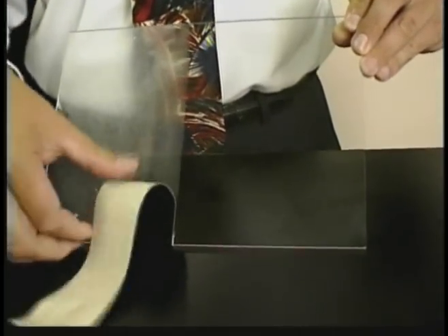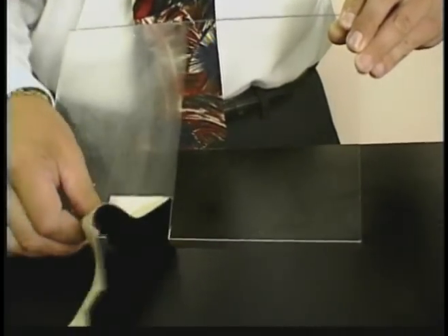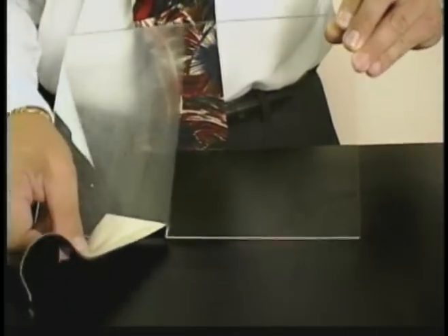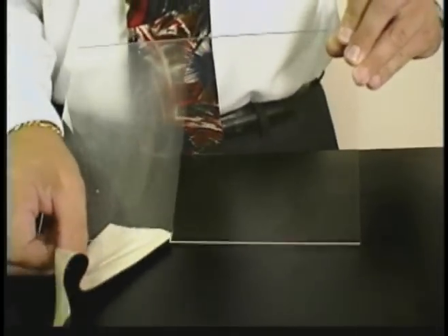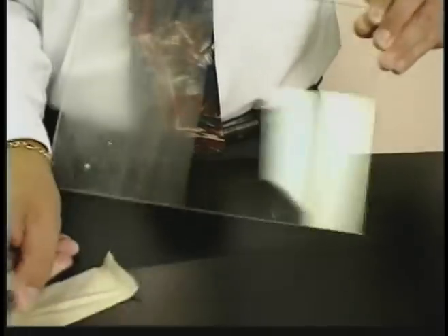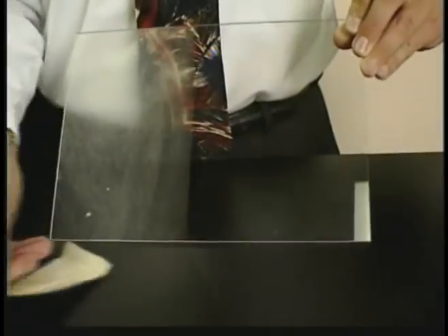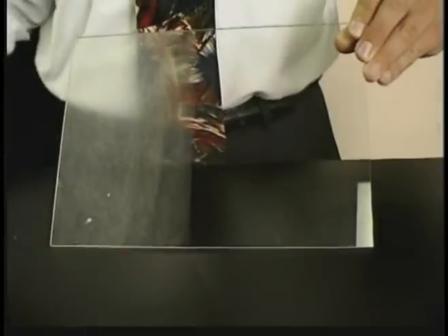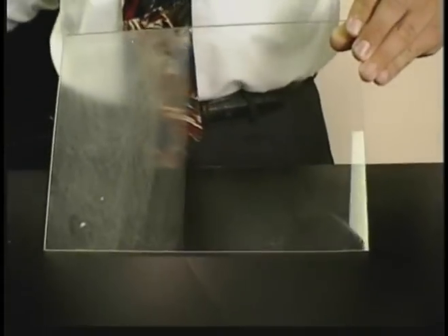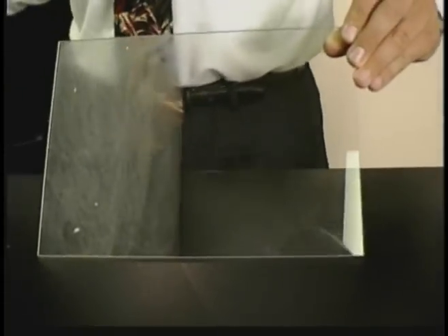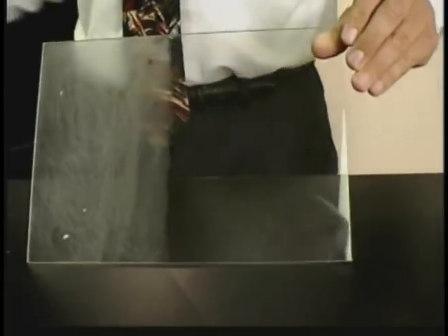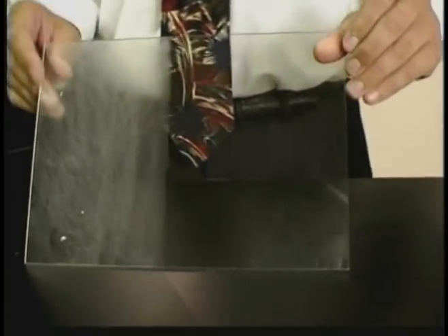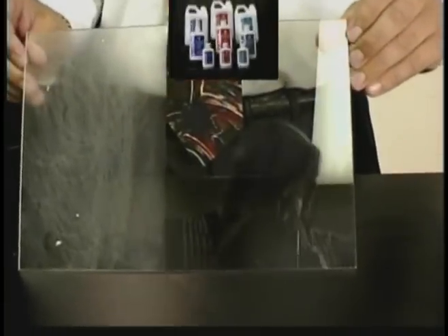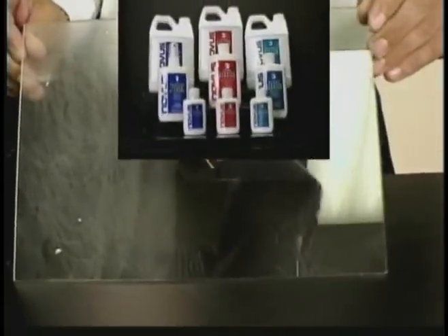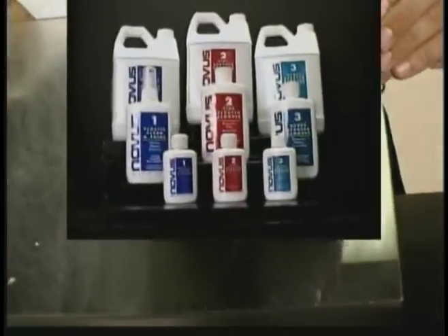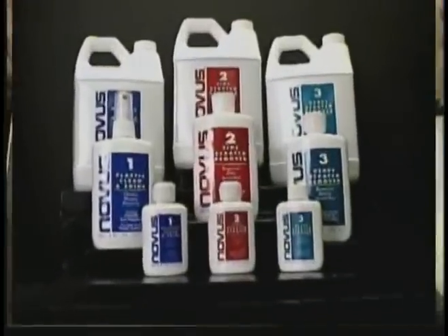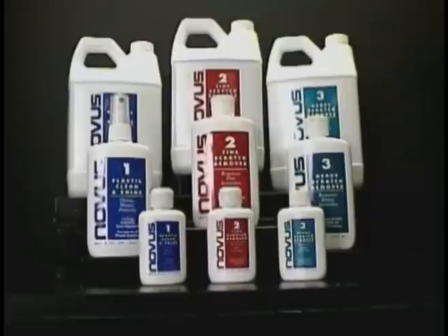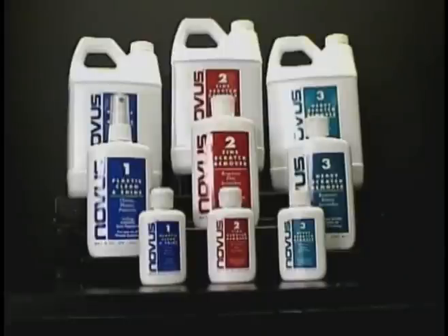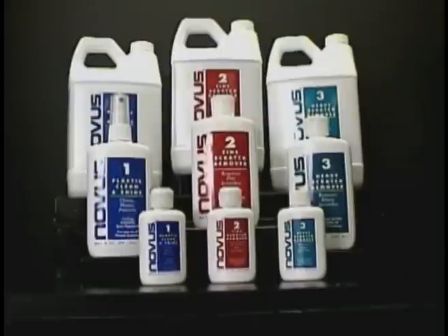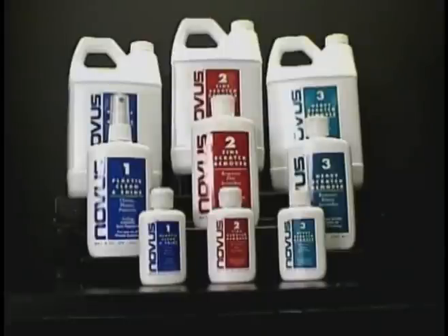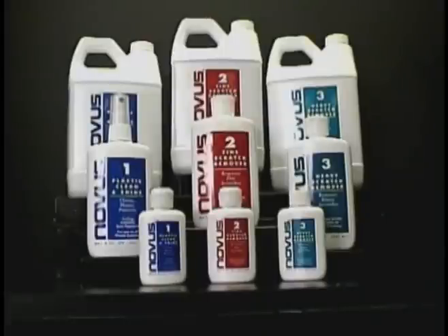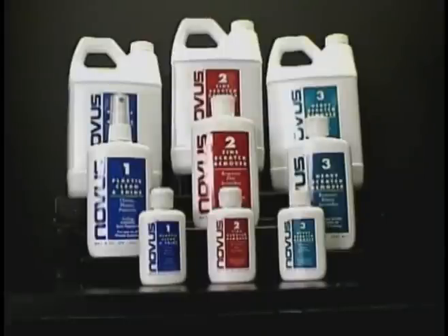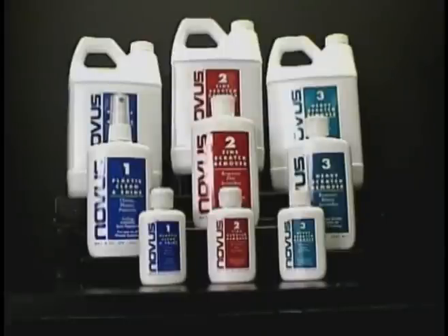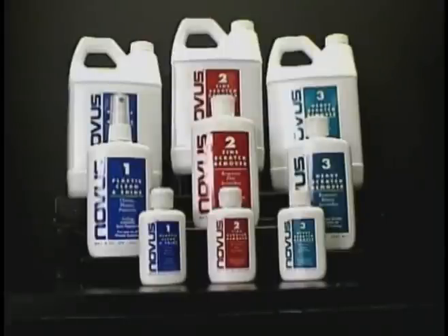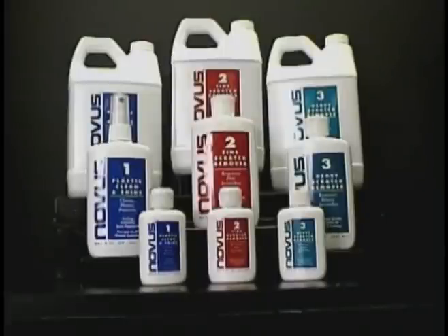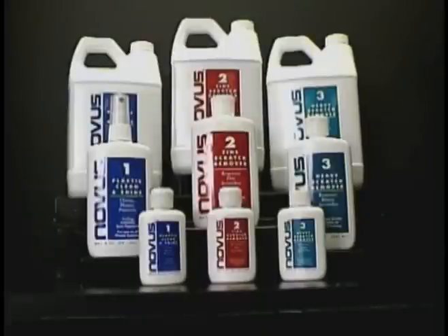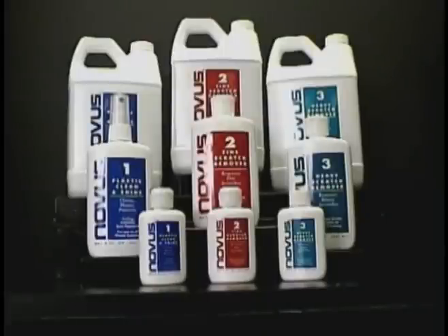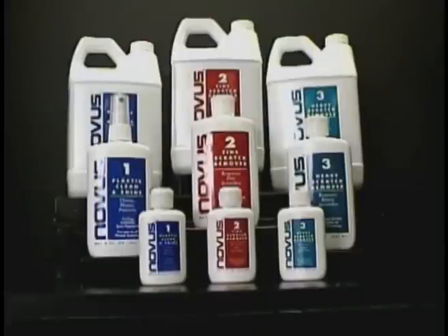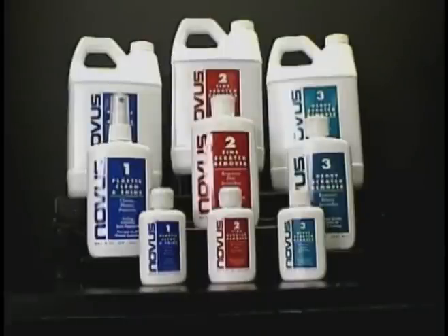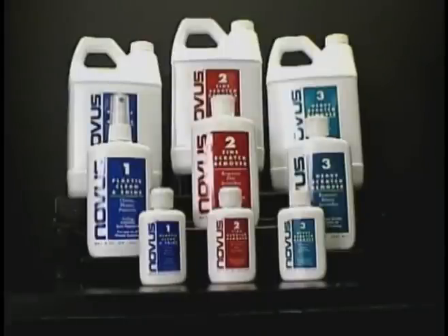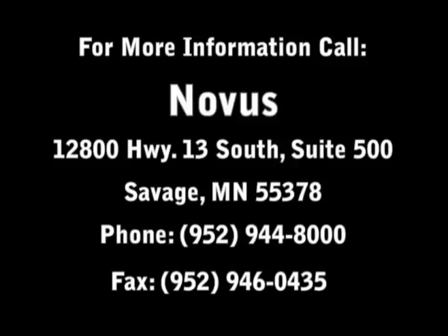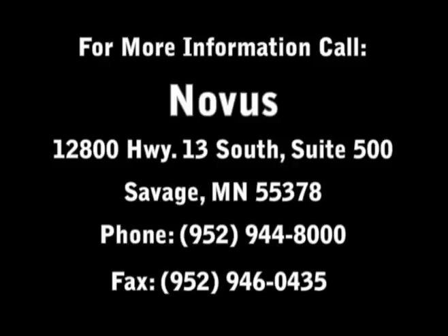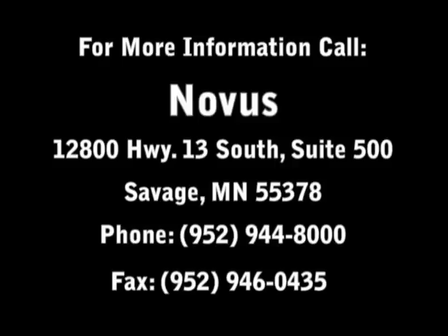As you can see, the finished portion is completely clear of scratches after going through the Novus plastic polish system — the answer to scratch removal and long-lasting protection on all your plastic and acrylic possessions.